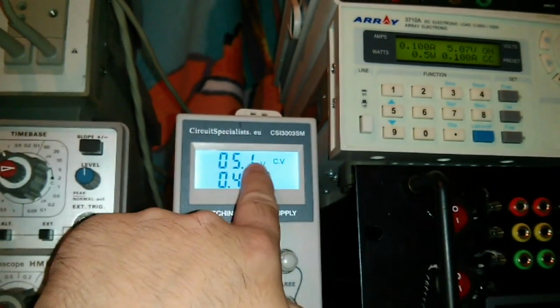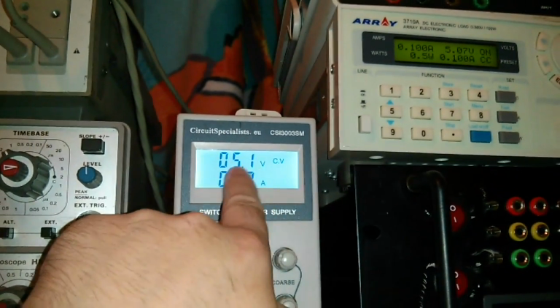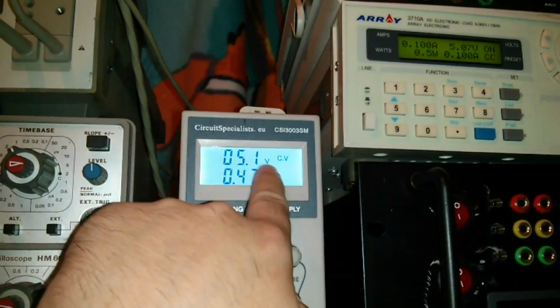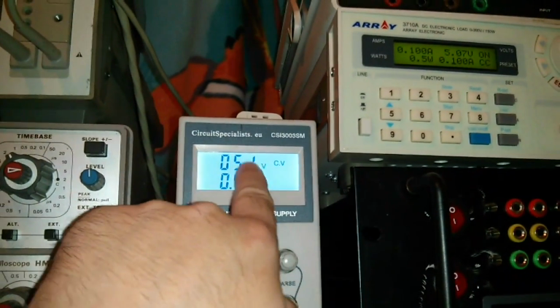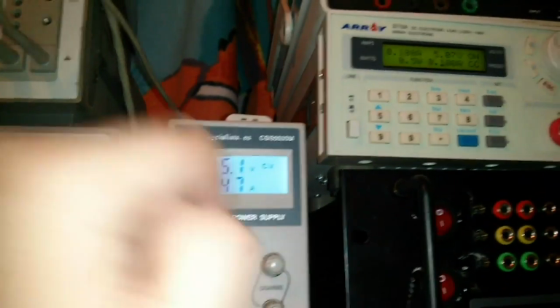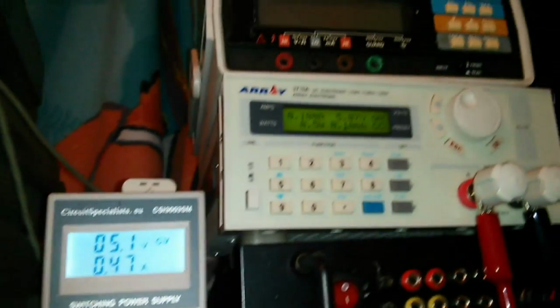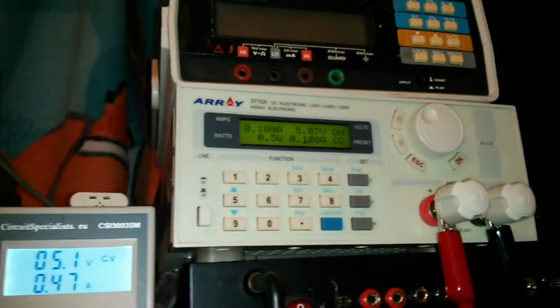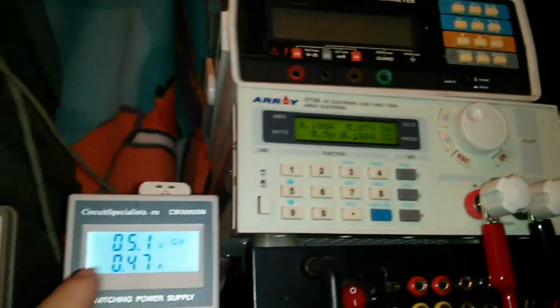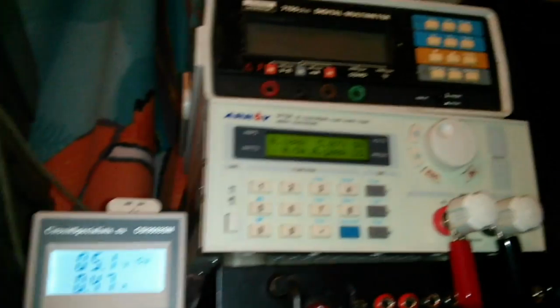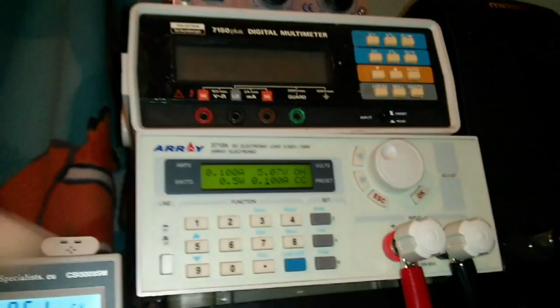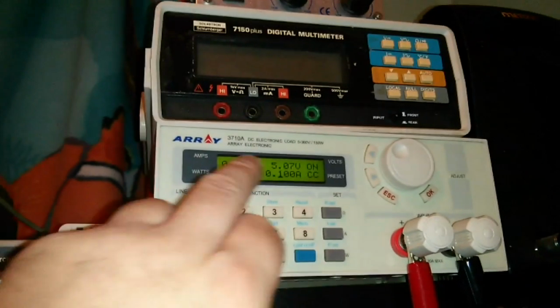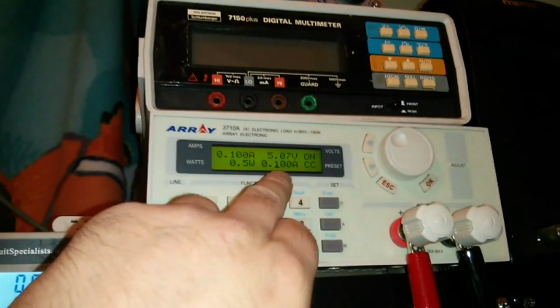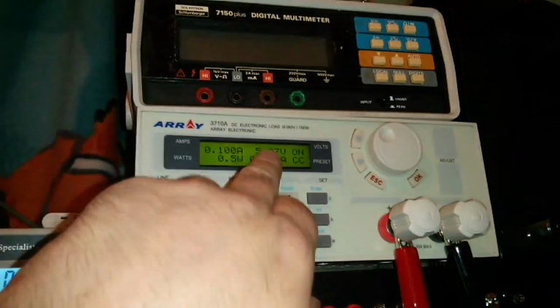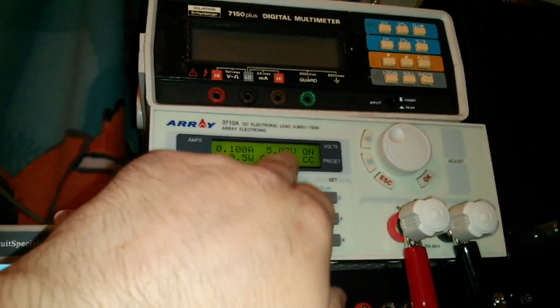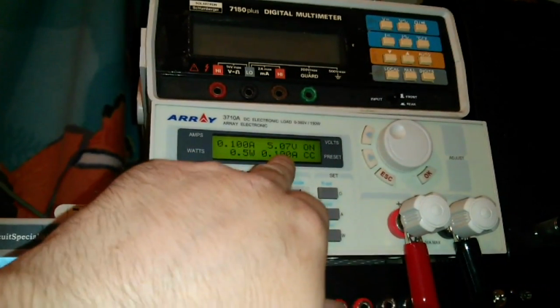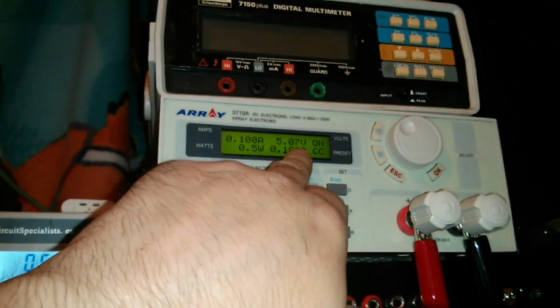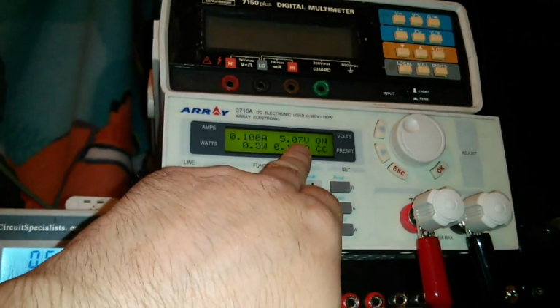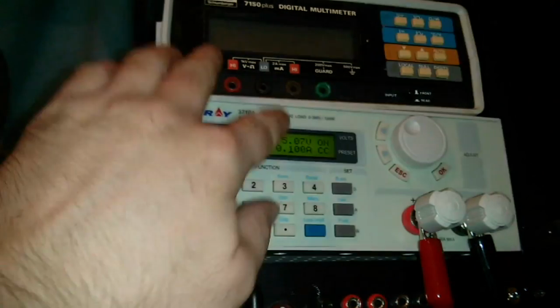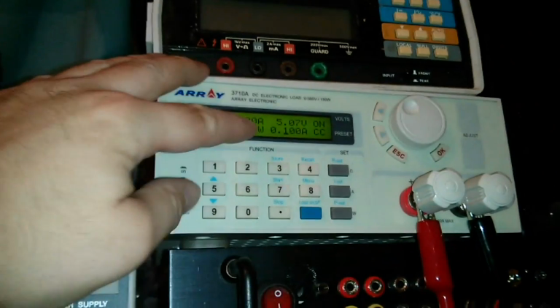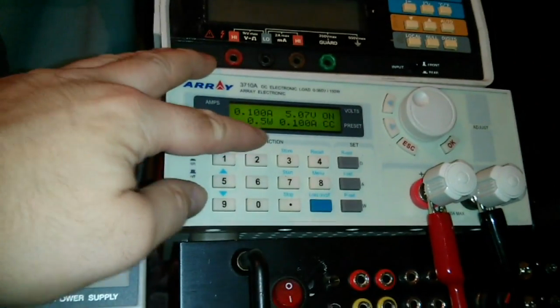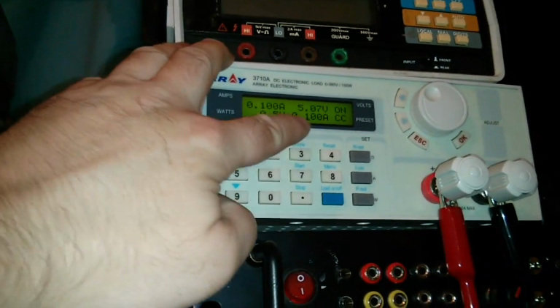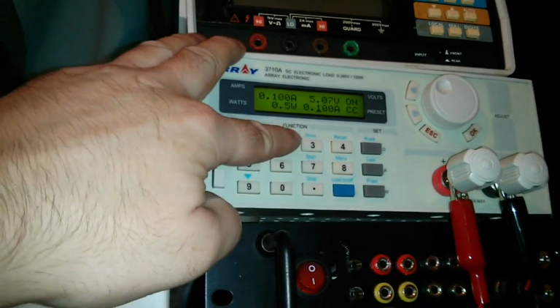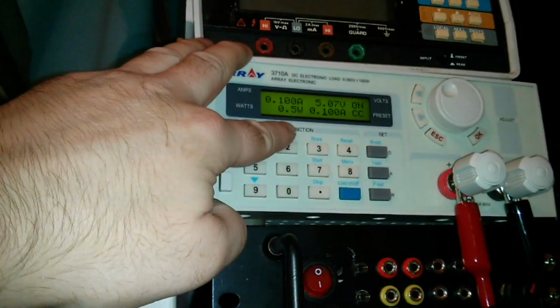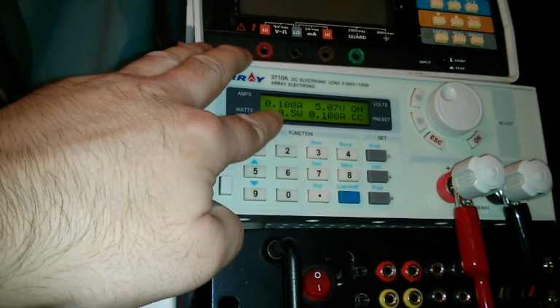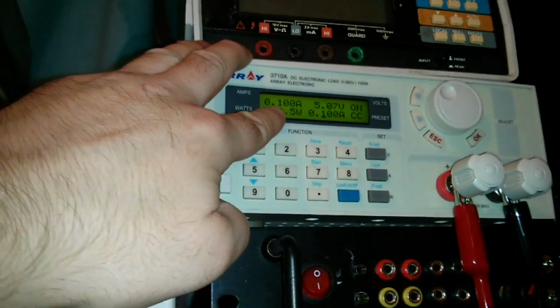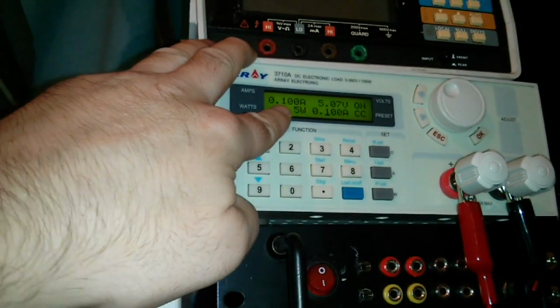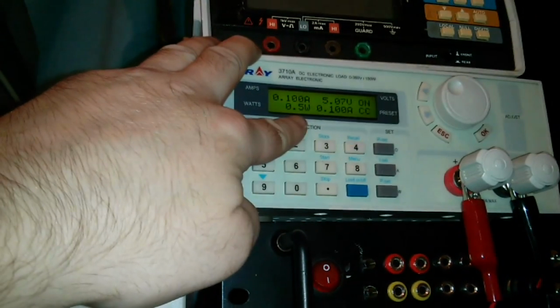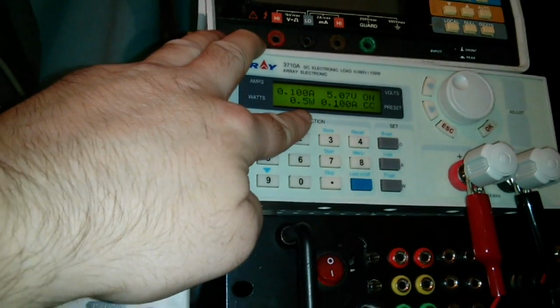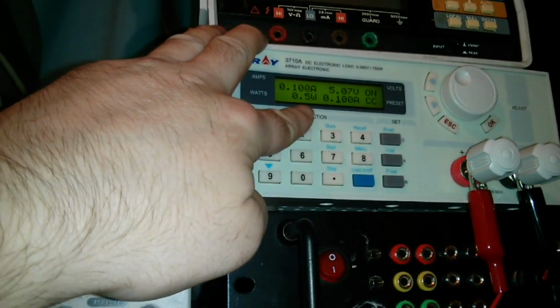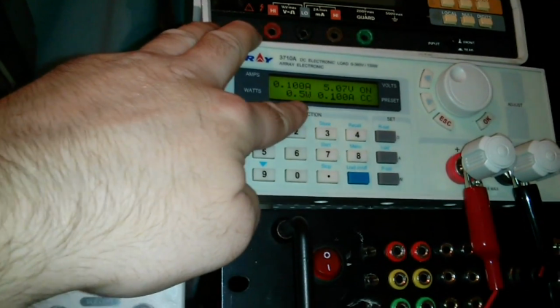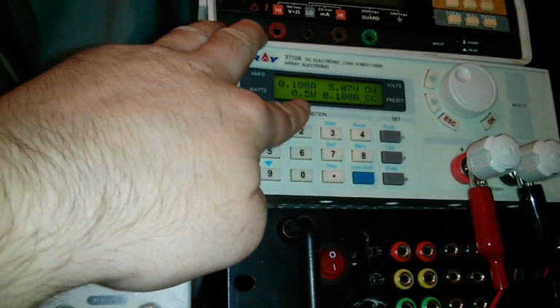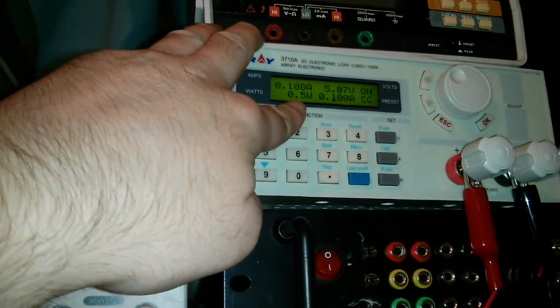It's got 5.07 and we've got 5.1 on there, so that's close enough - it's only one decimal point. Anyway, we've got 5 volts, 0.1 amp, and that's drawing half a watt. And this thinks it's got 0.47 amps.